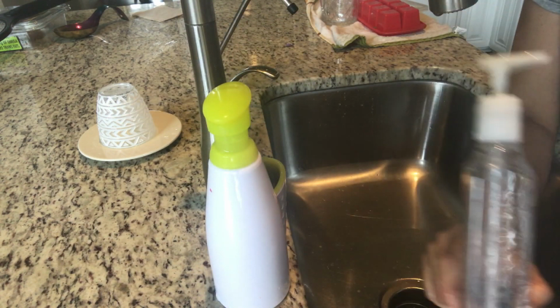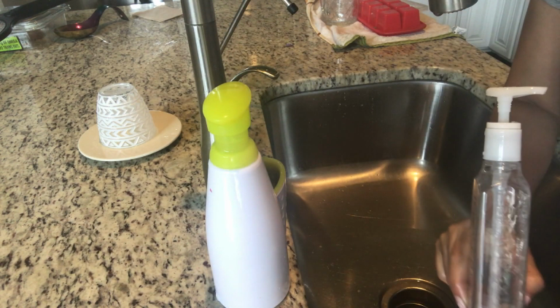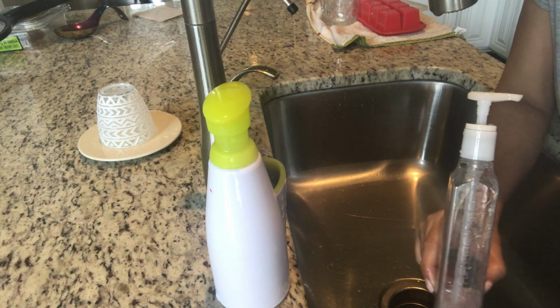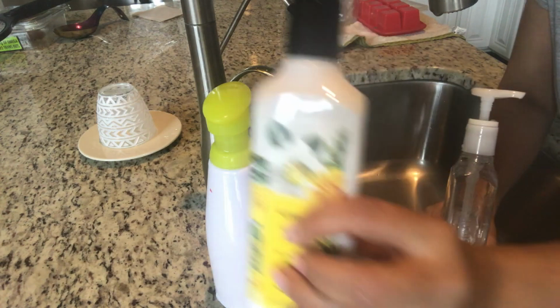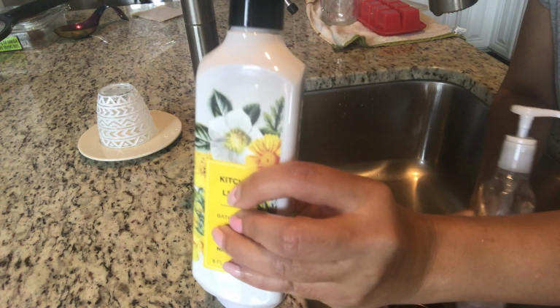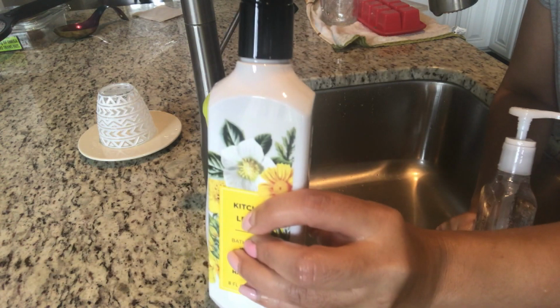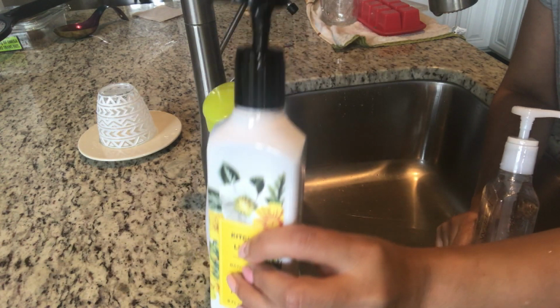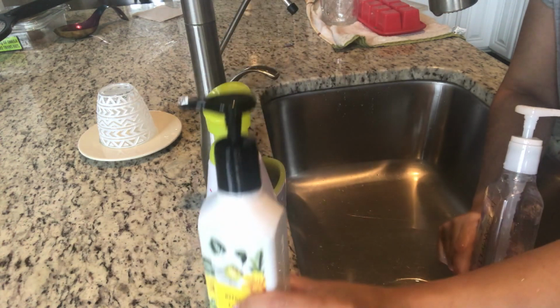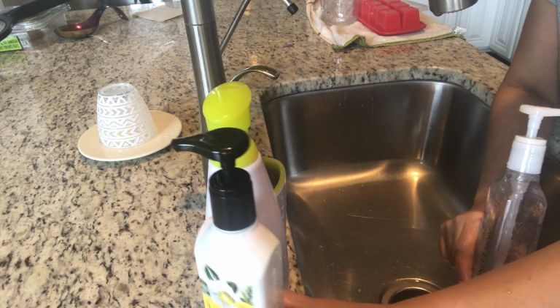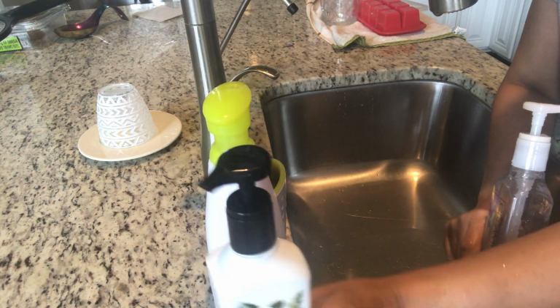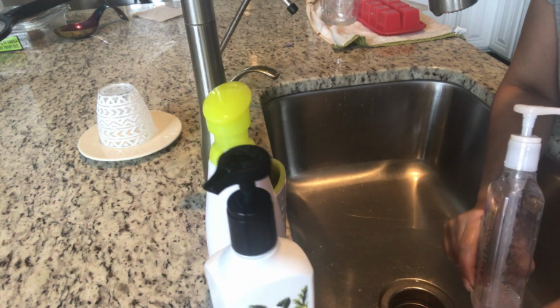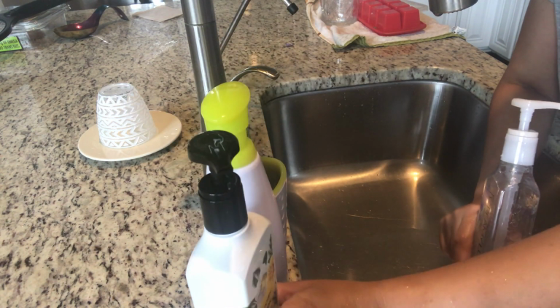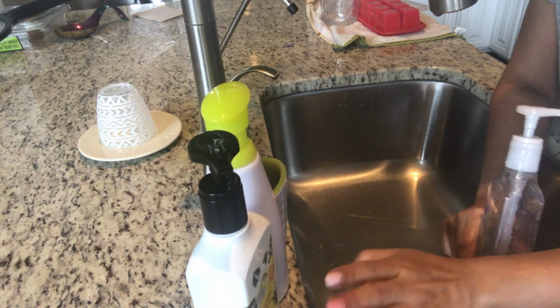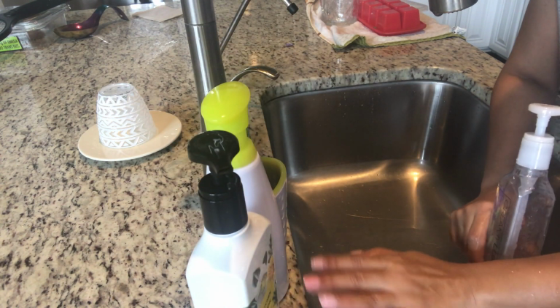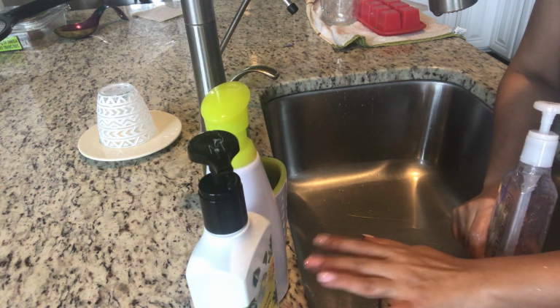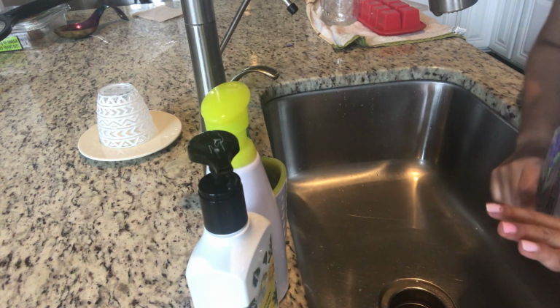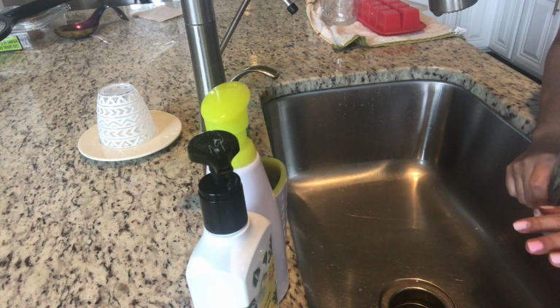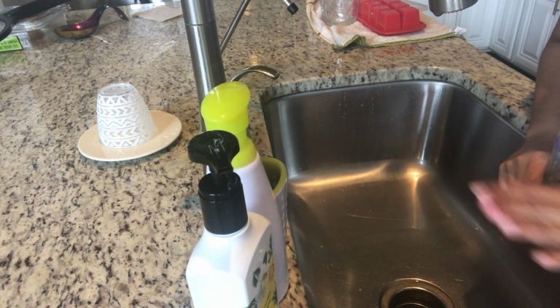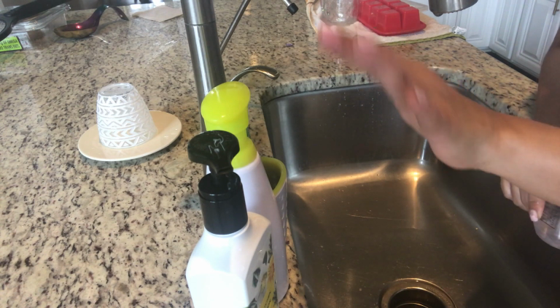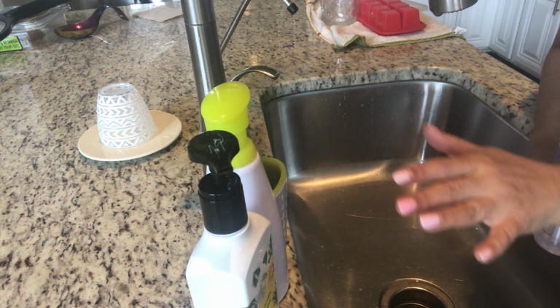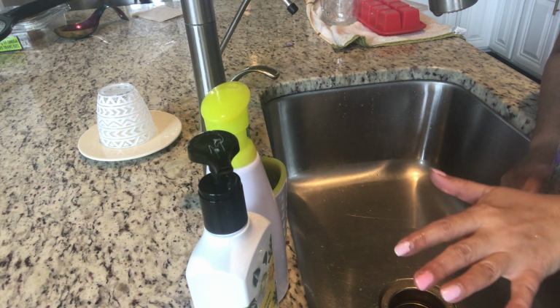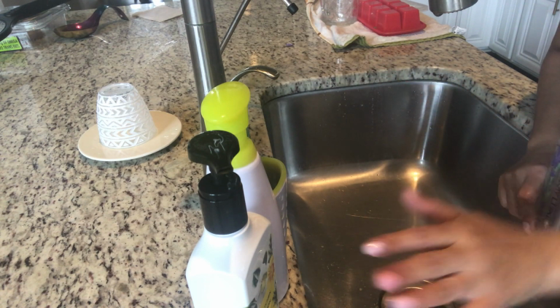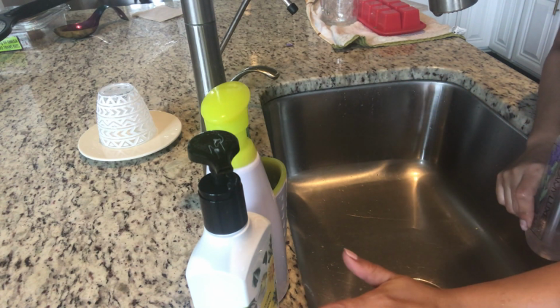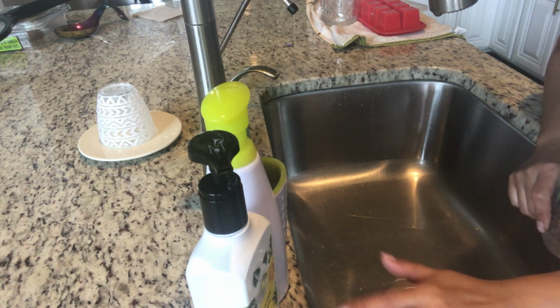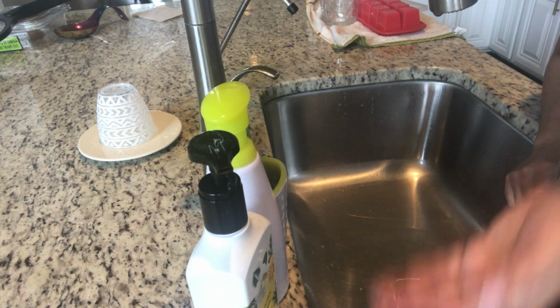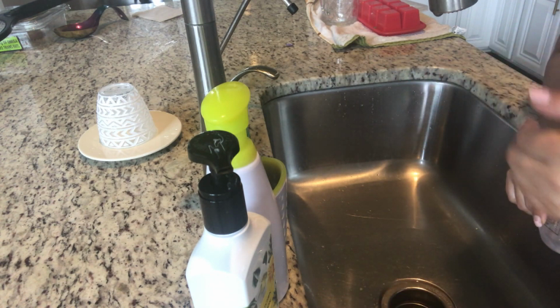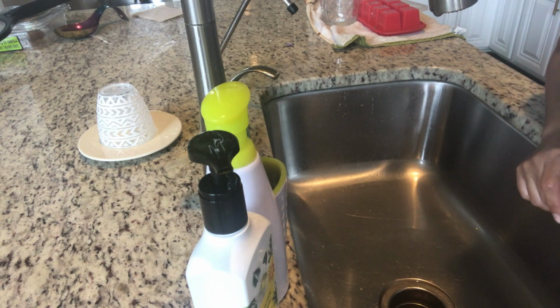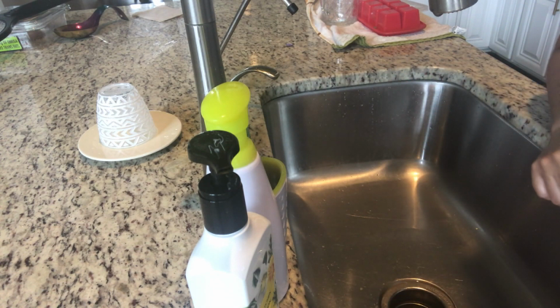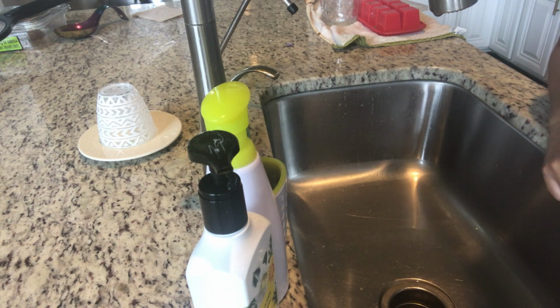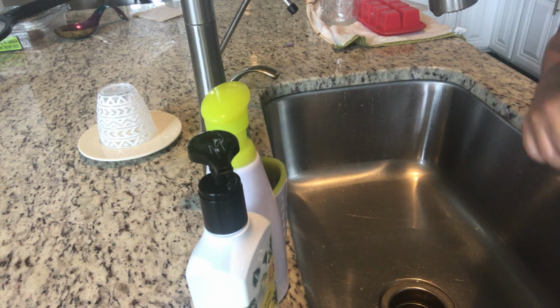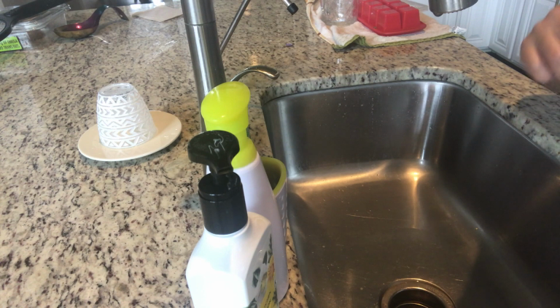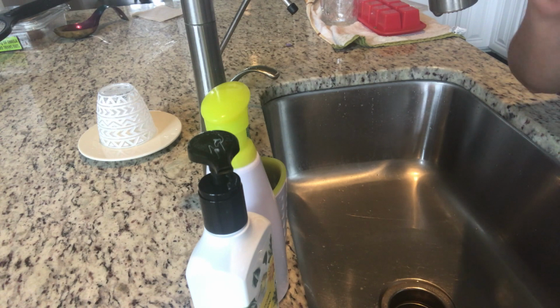I always refill my cleaners with a new cleaner before leaving, and I also put out a new hand soap, so that whenever you enter the house your kitchen is spick and span and ready for you to use.